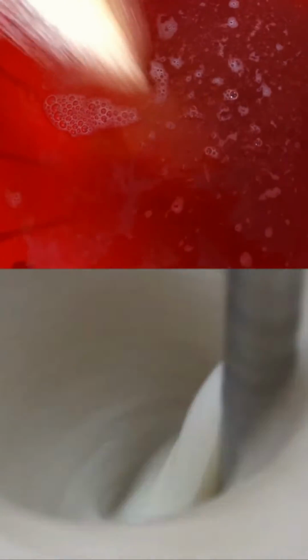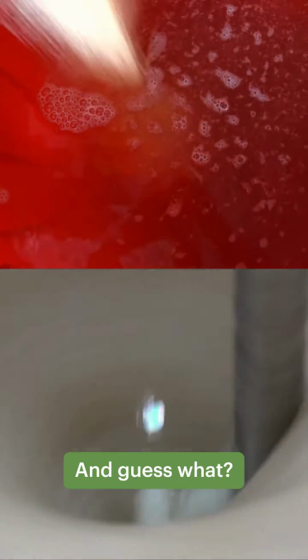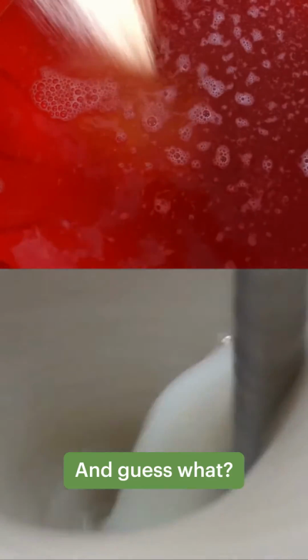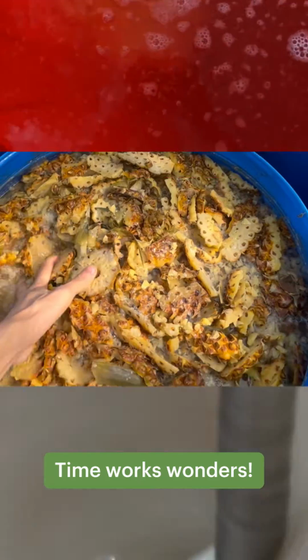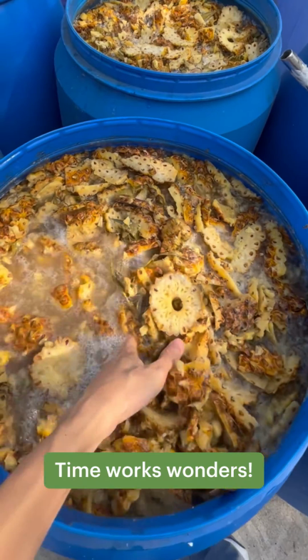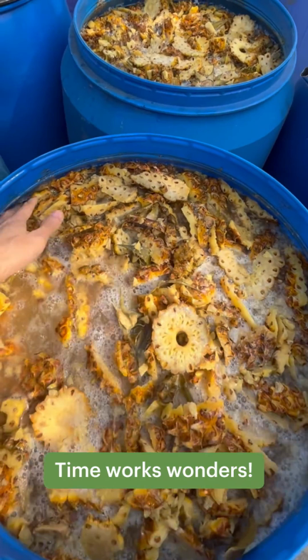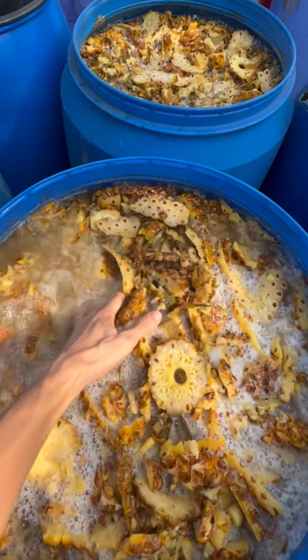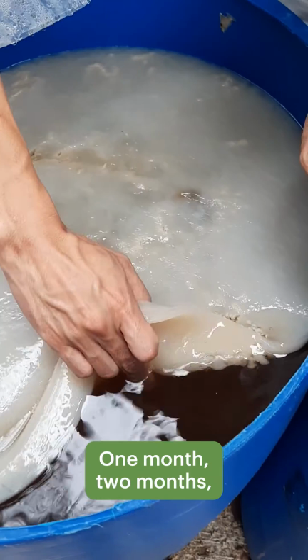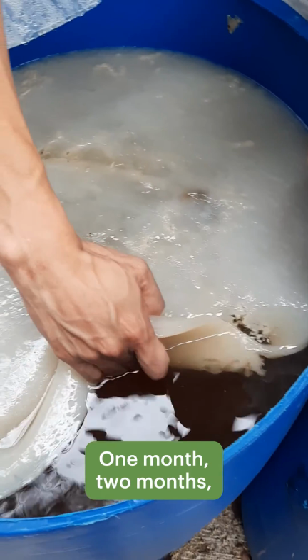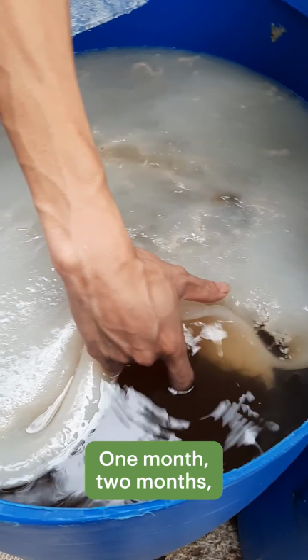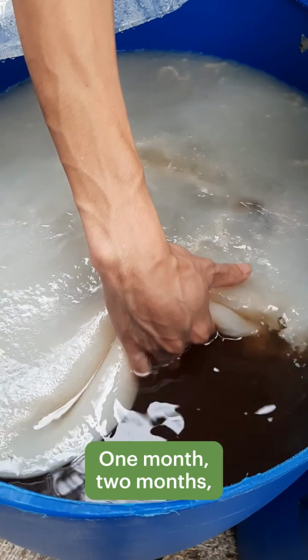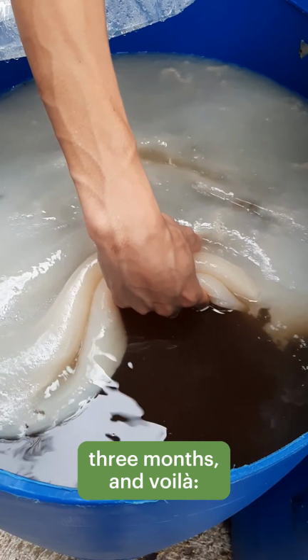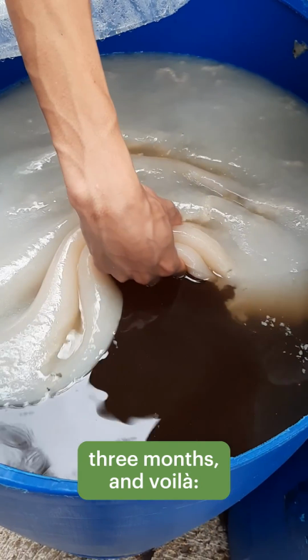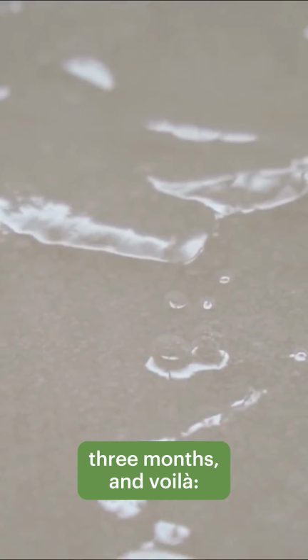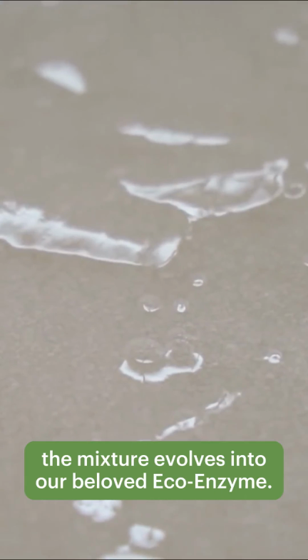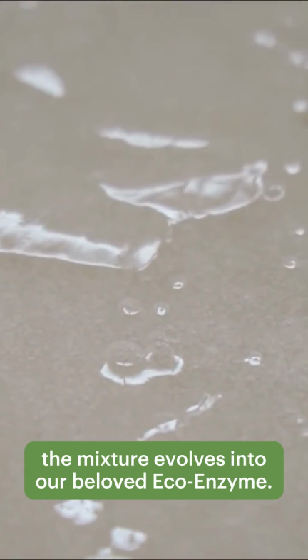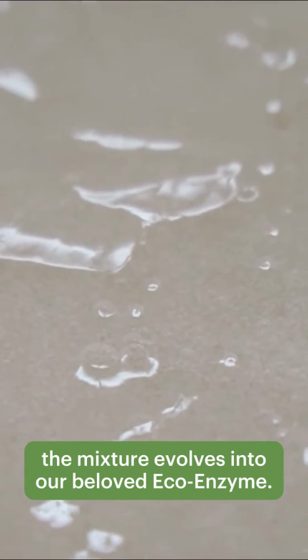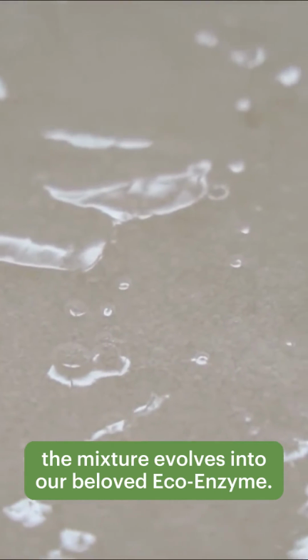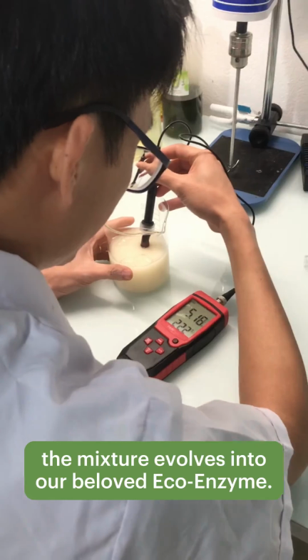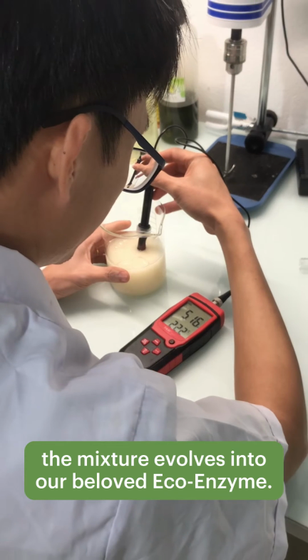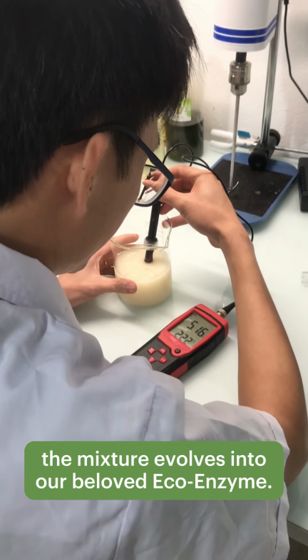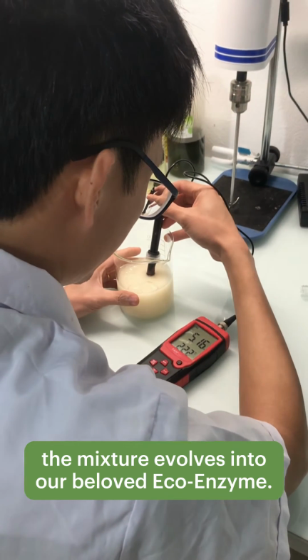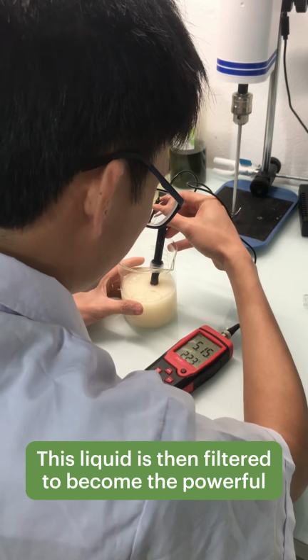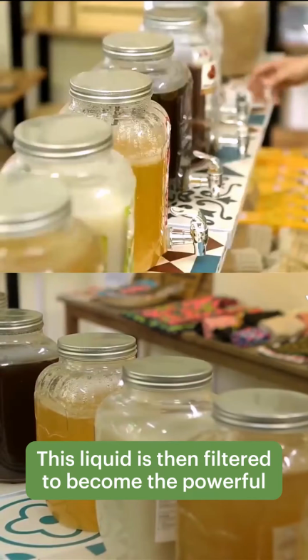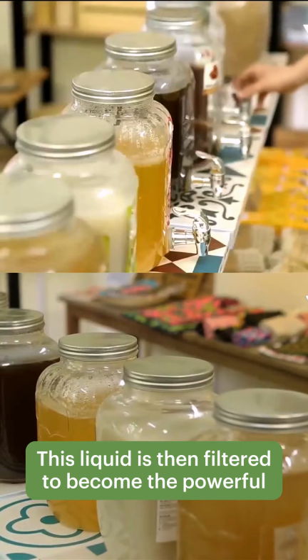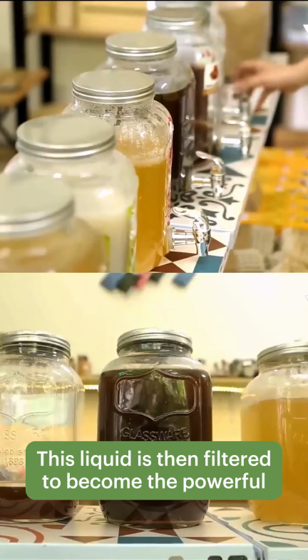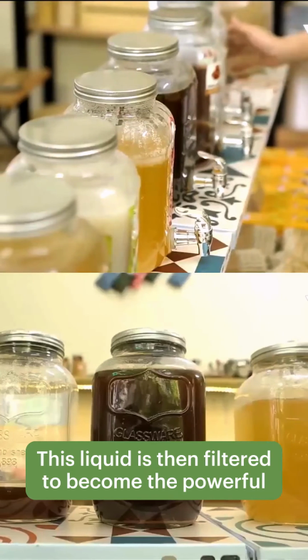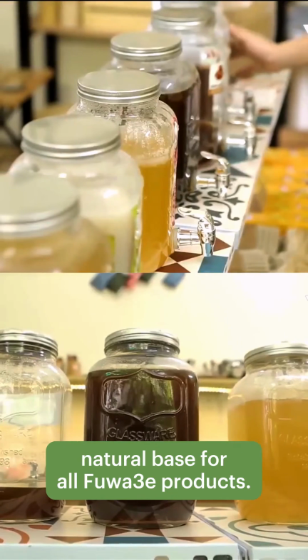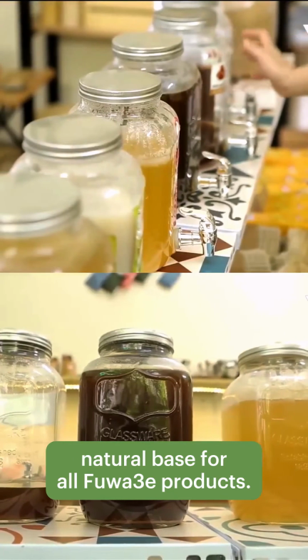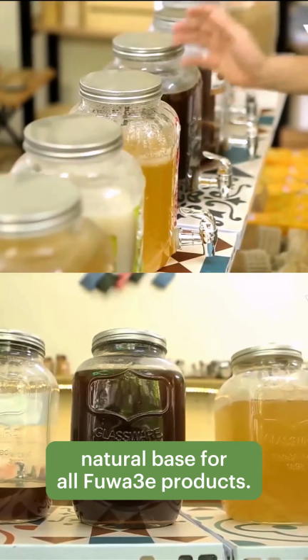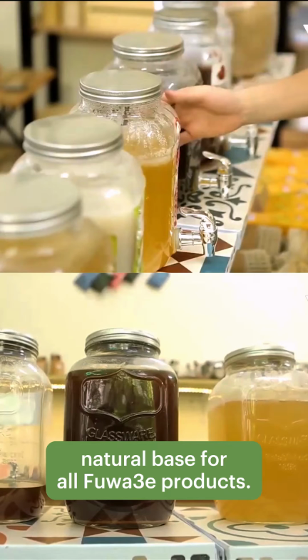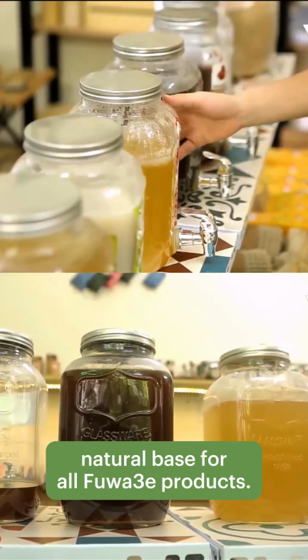And guess what? Time works wonders! One month, two months, three months, and voila! The mixture evolves into our beloved eco-enzyme. This liquid is then filtered to become the powerful natural base for all Fuwa 3E products.